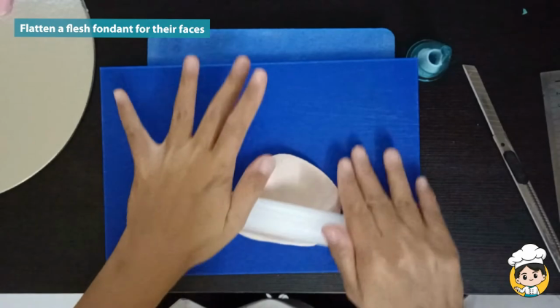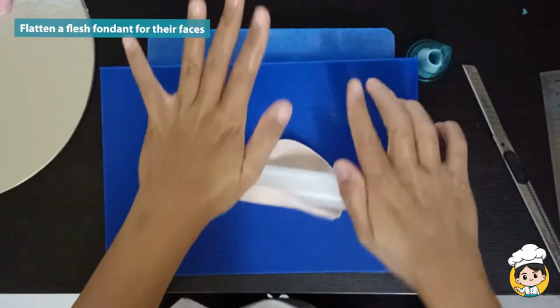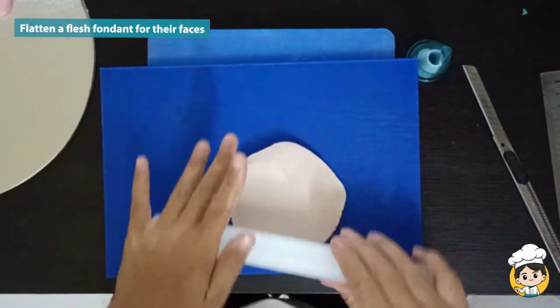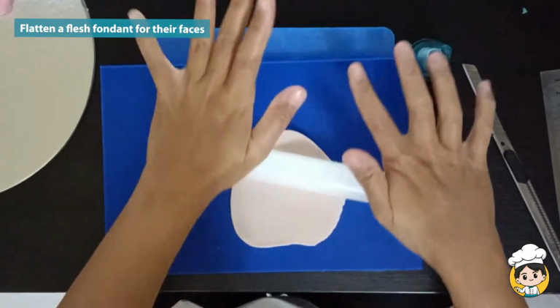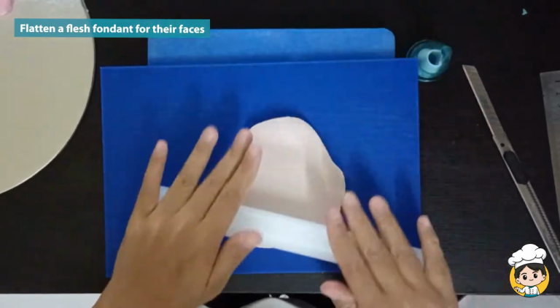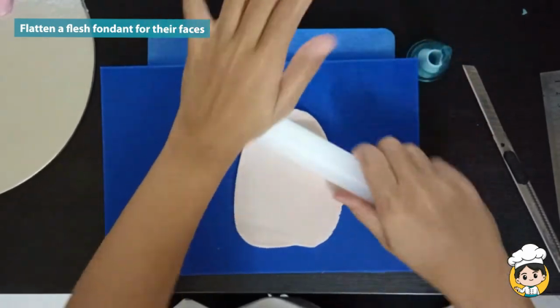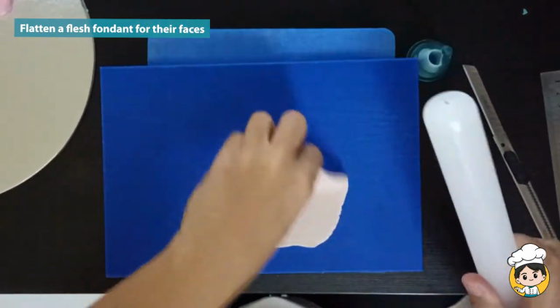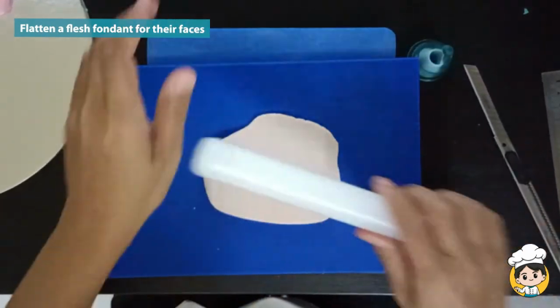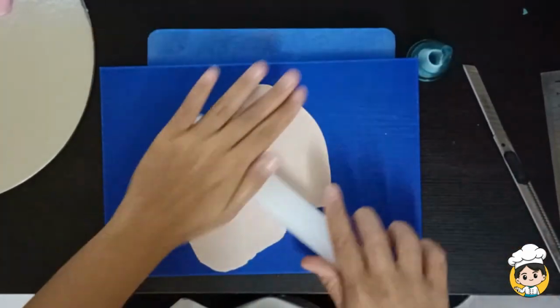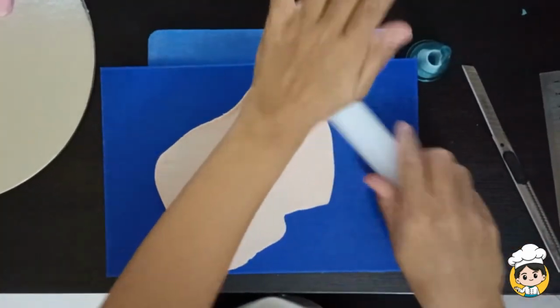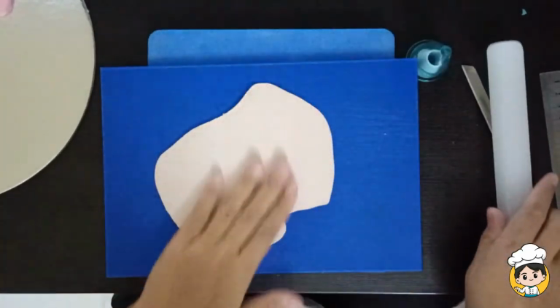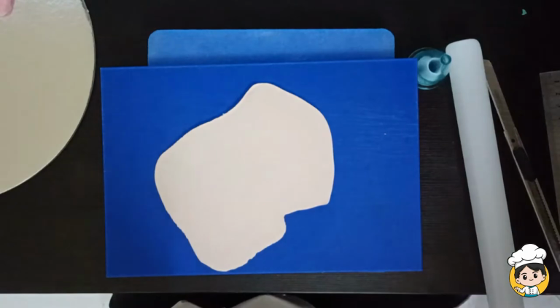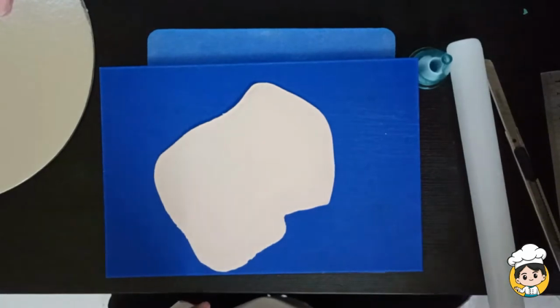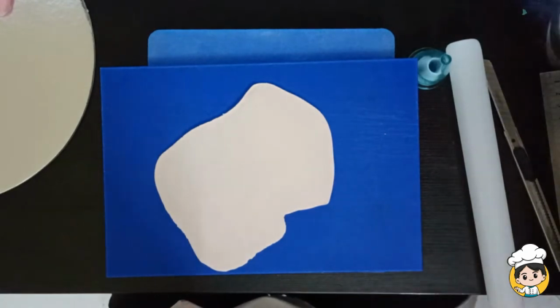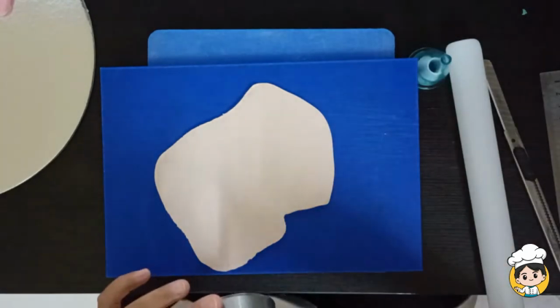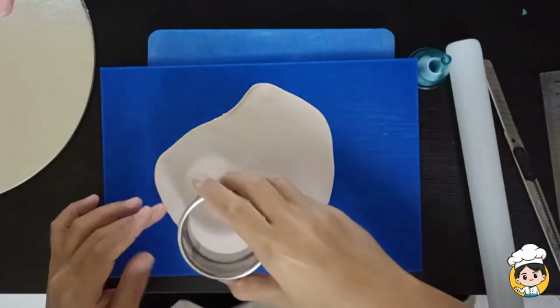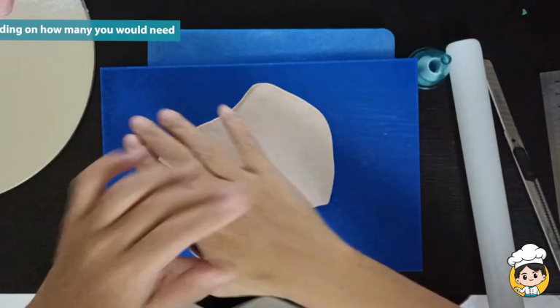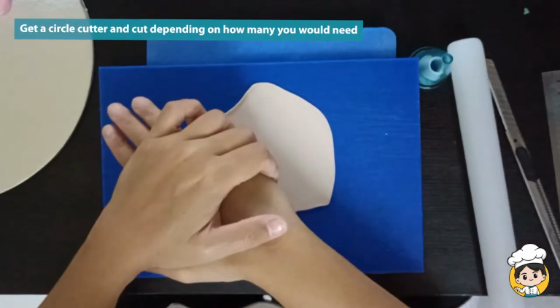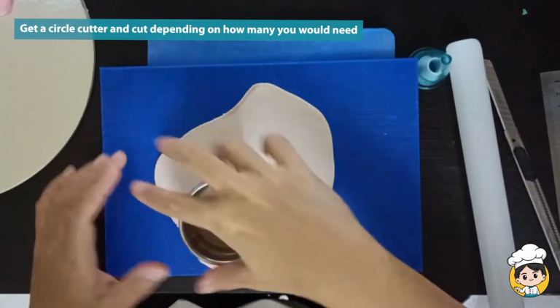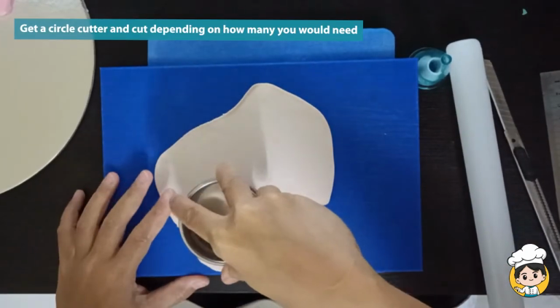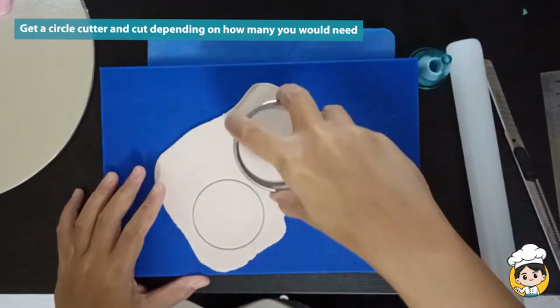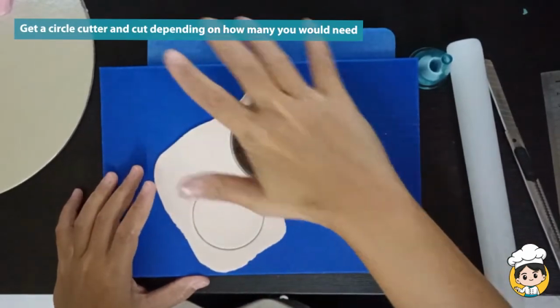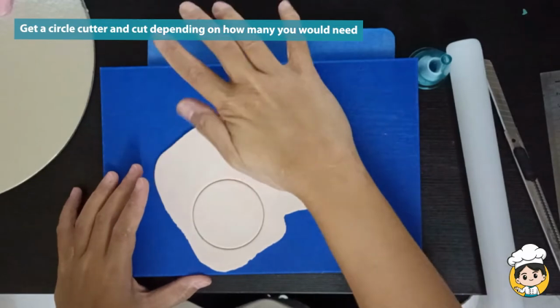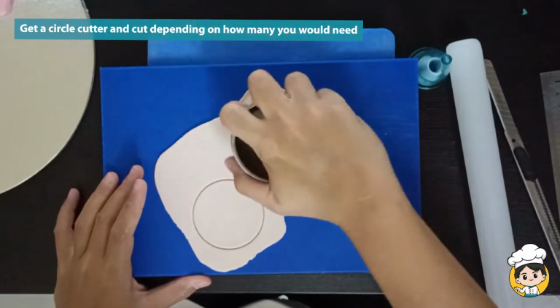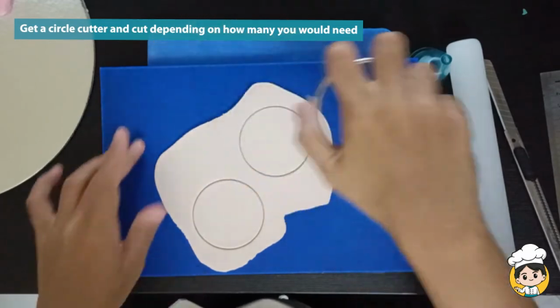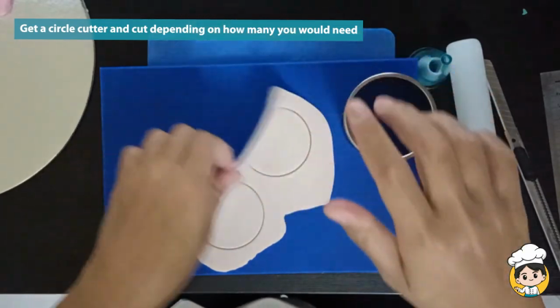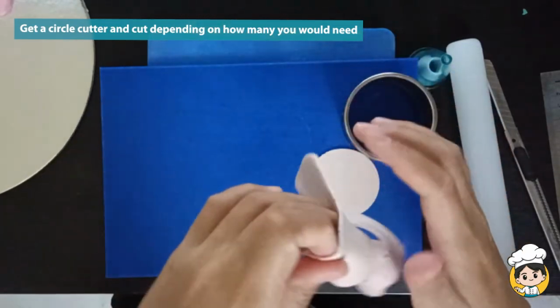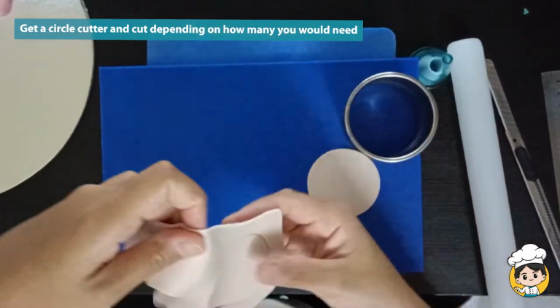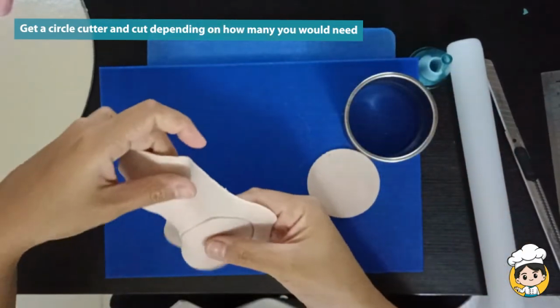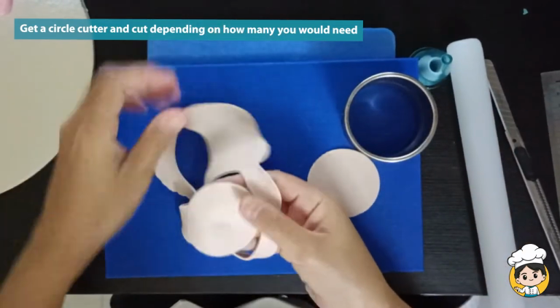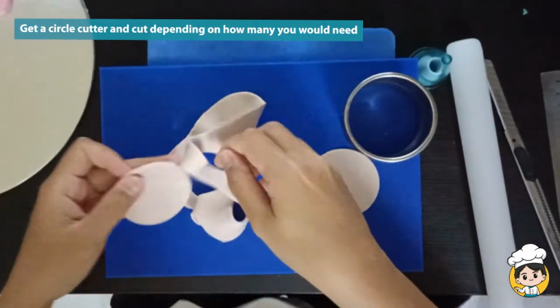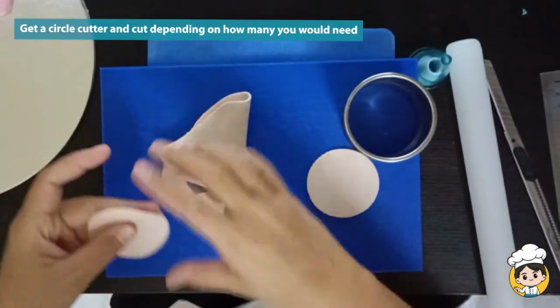Let us start with flattening up a flesh fondant for their faces. Make sure that it is thin enough so that it will not be overpowering the cupcake. Get a circle cutter and then cut as many as you have to, but for this tutorial I'll just be making one of each.